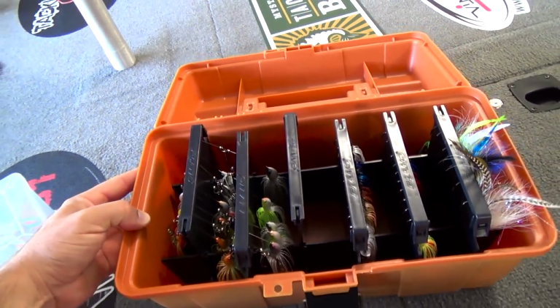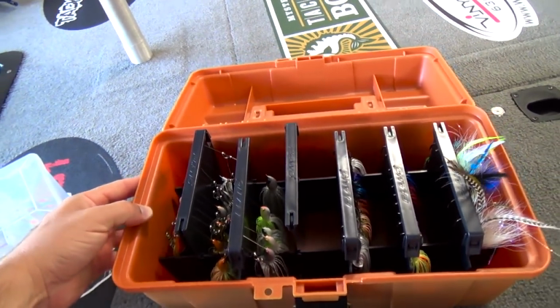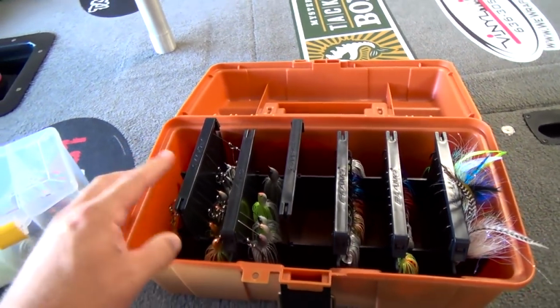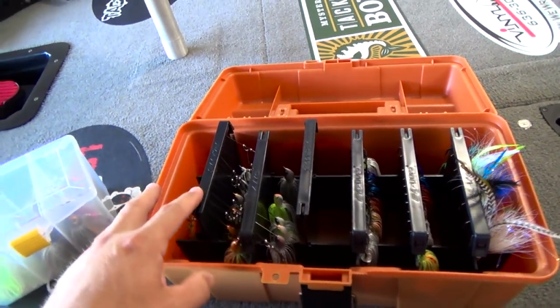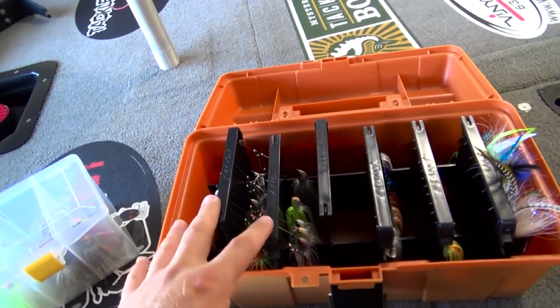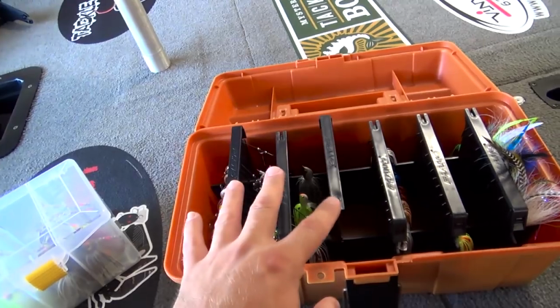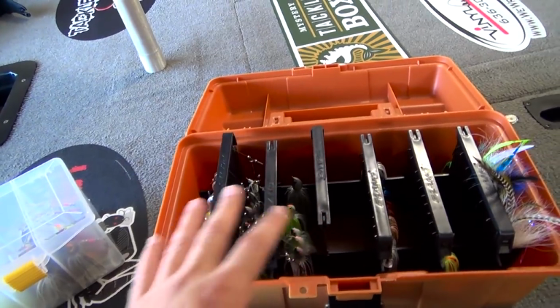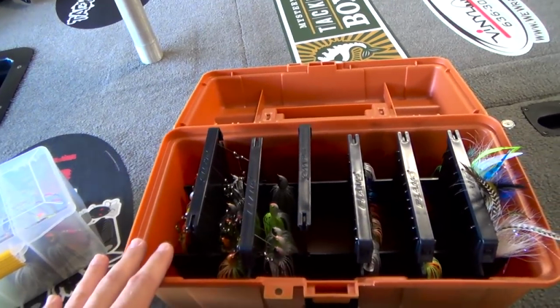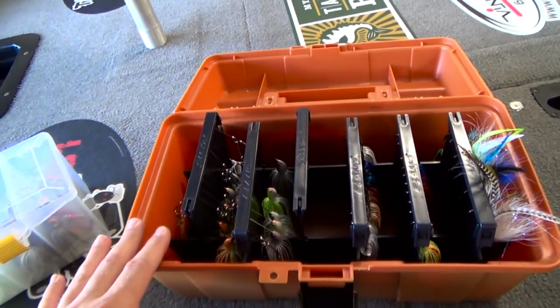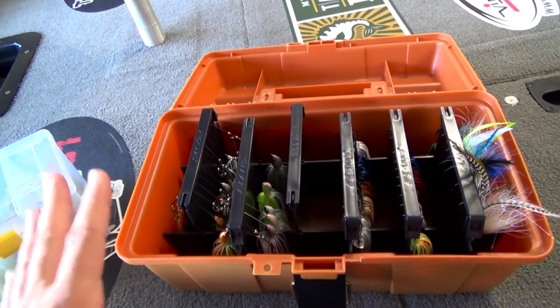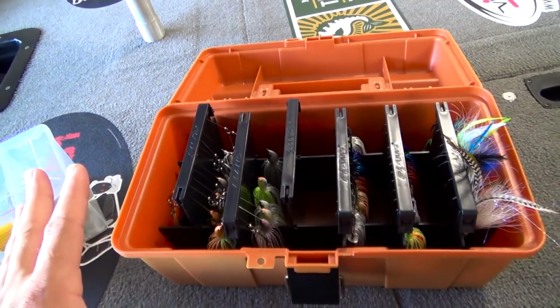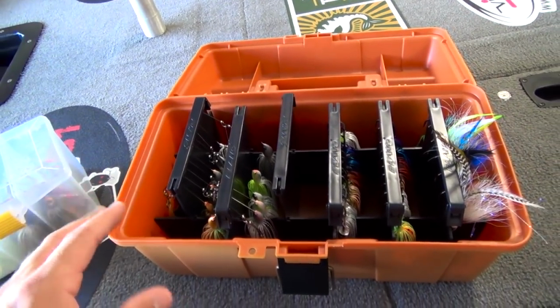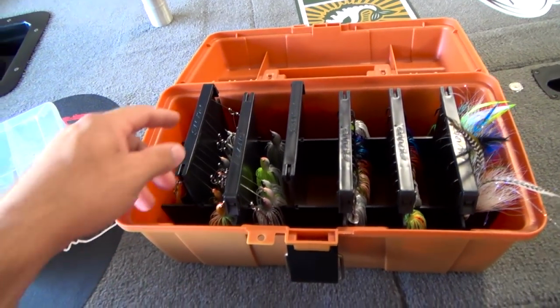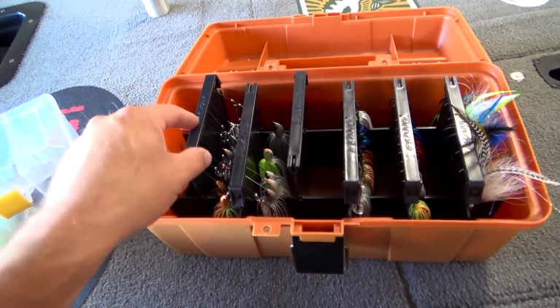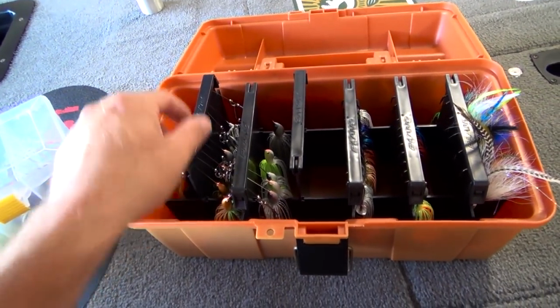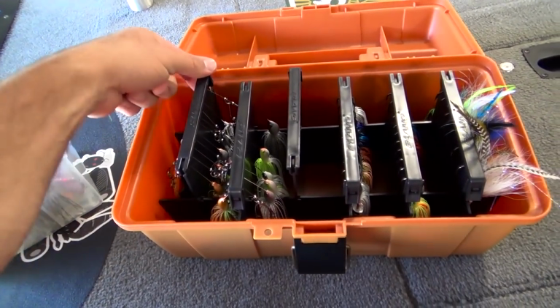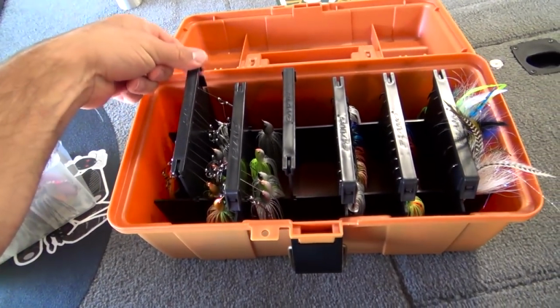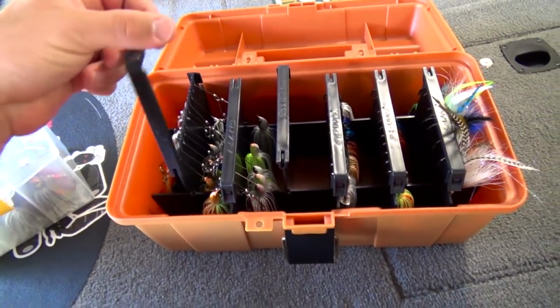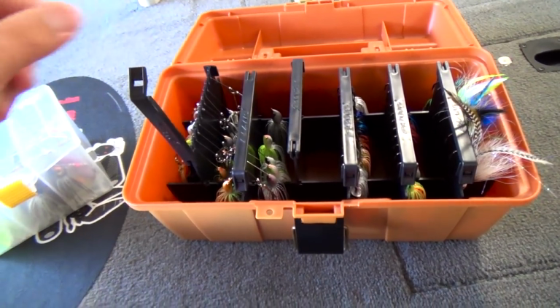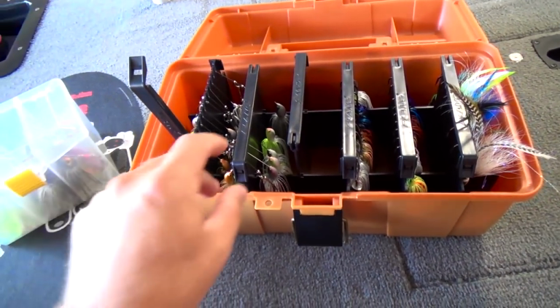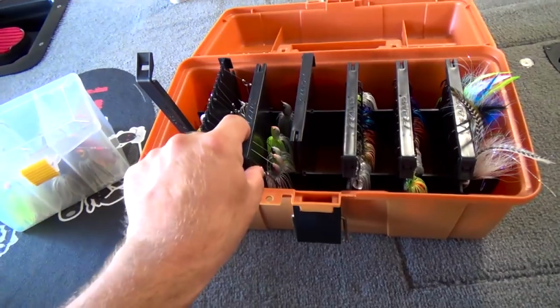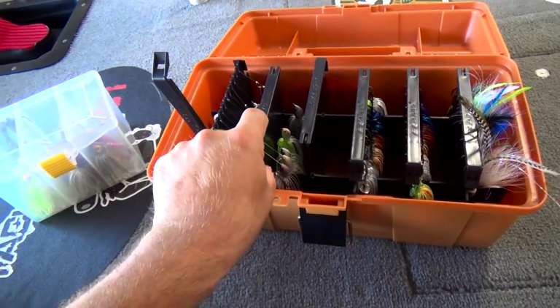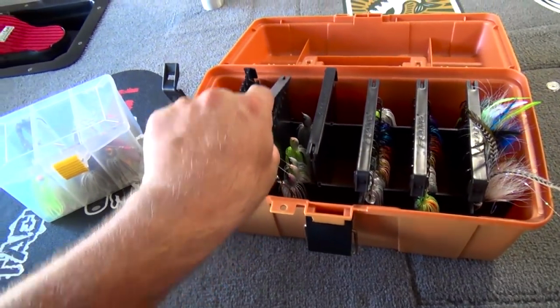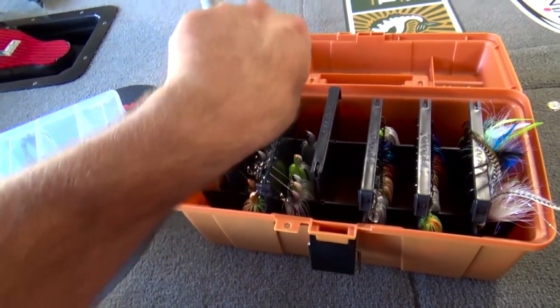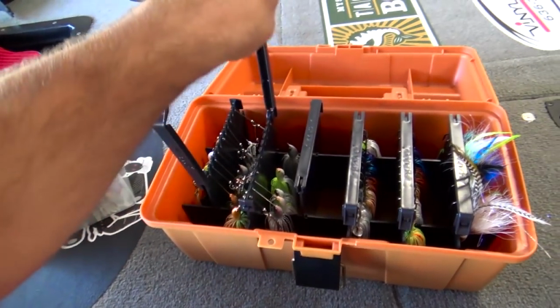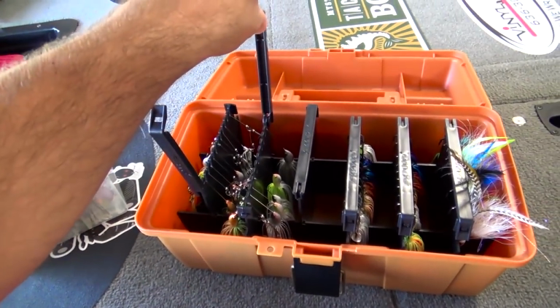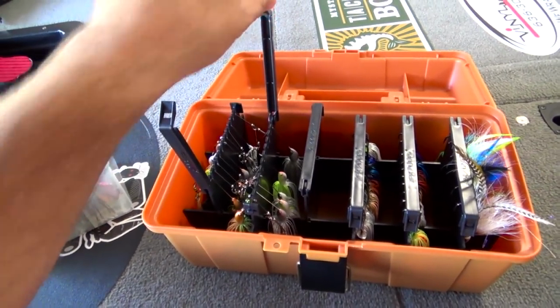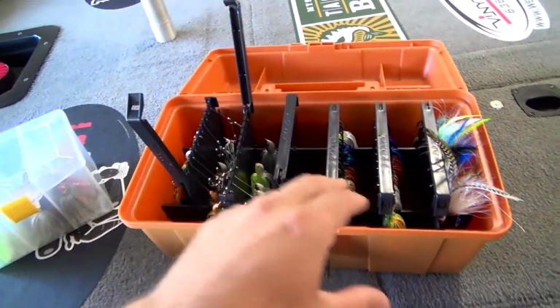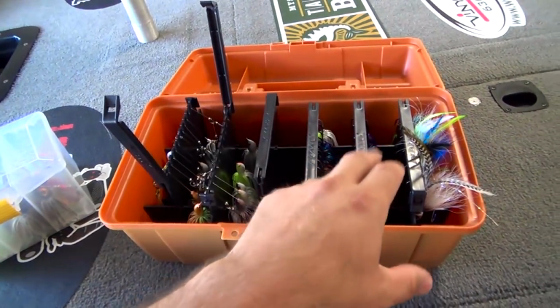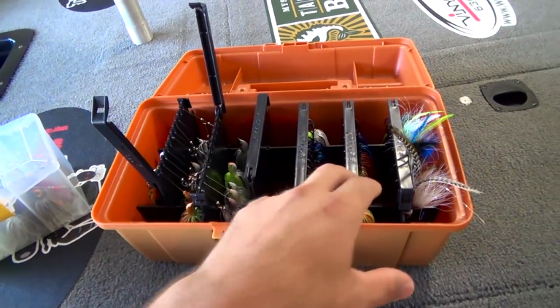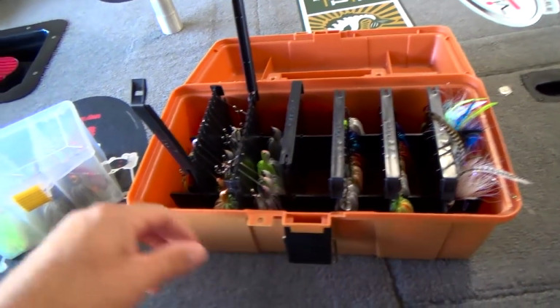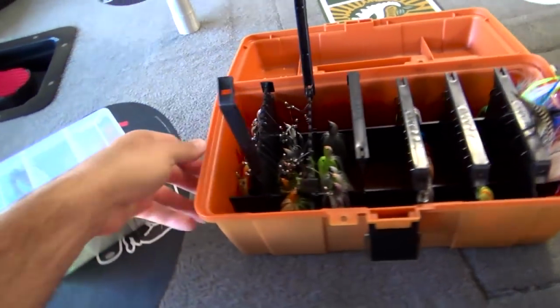Alright, you can see here we have six dividers. Each divider holds 11 spinnerbaits, so we've got about 66 spinnerbaits we can store in this box. I've got all my Picasso spinnerbaits and then the shockblades in here as well.